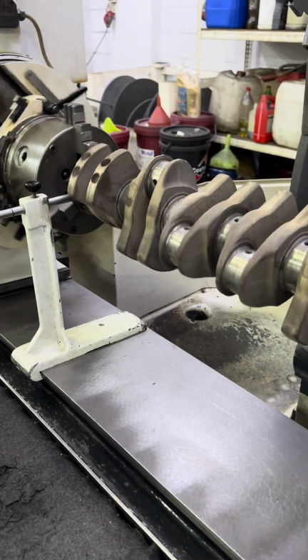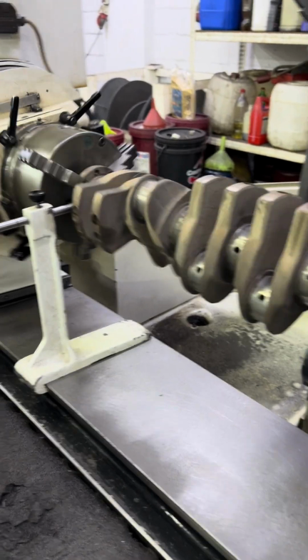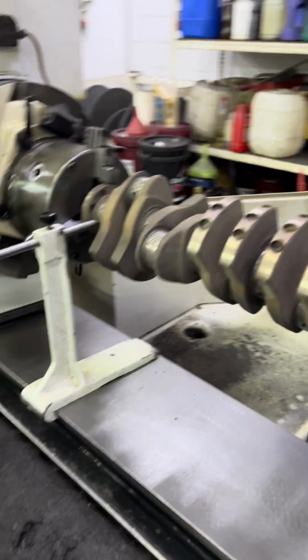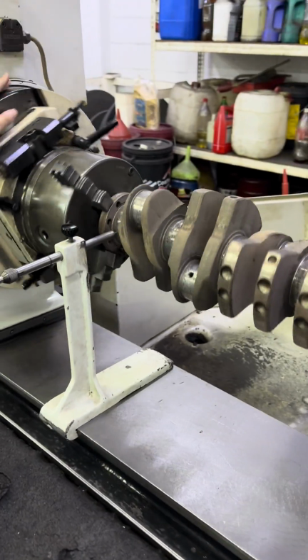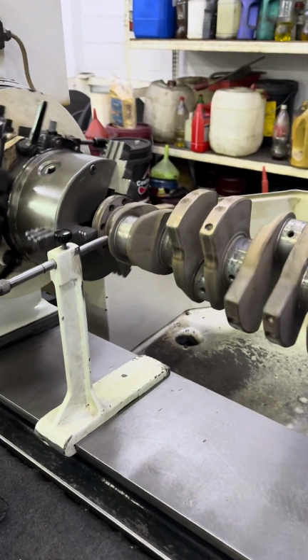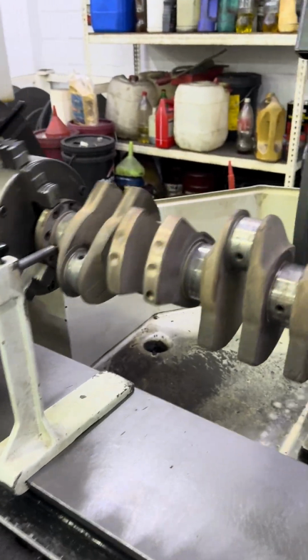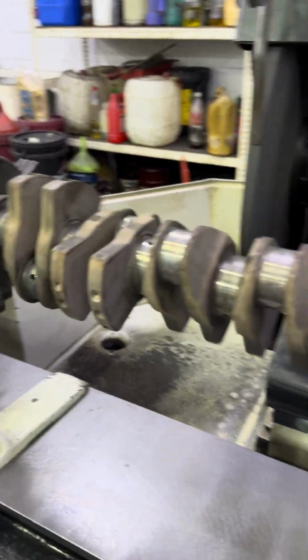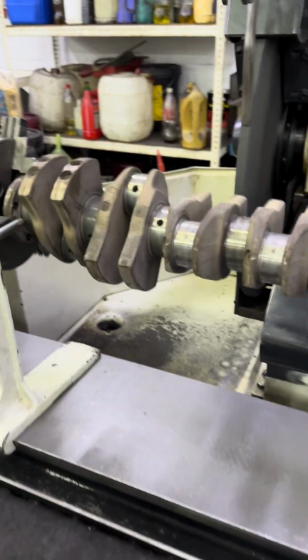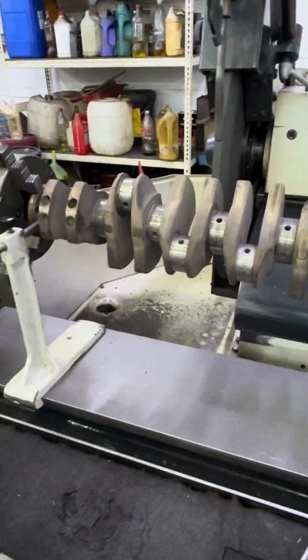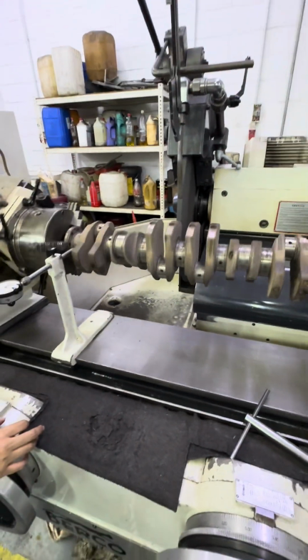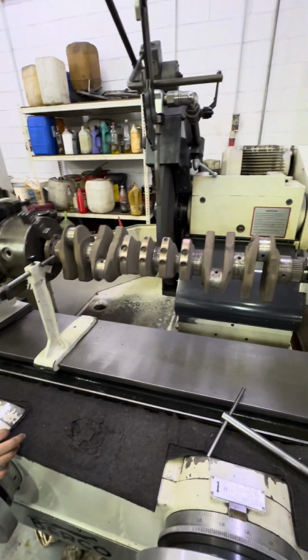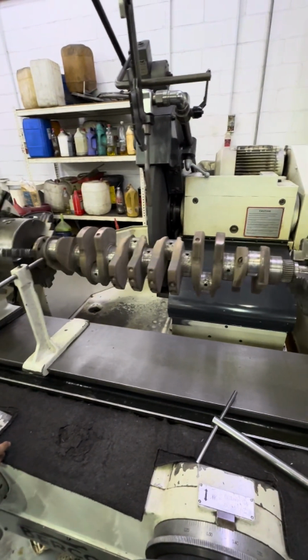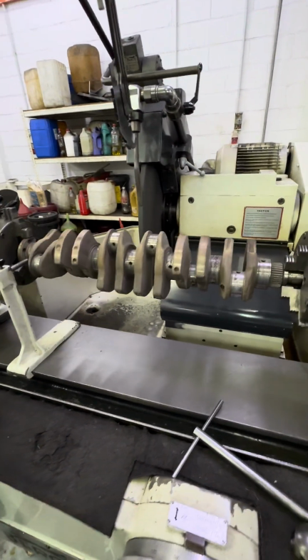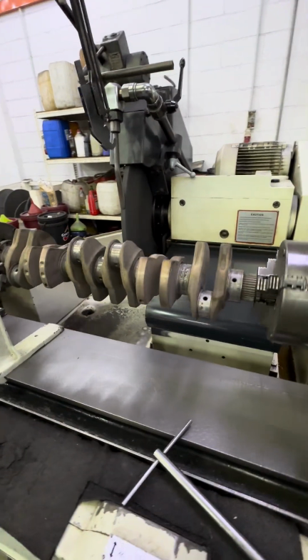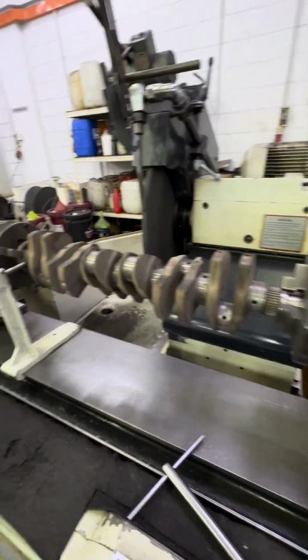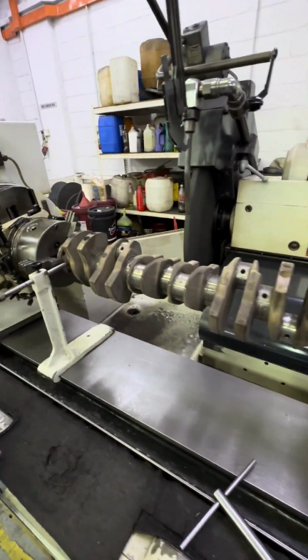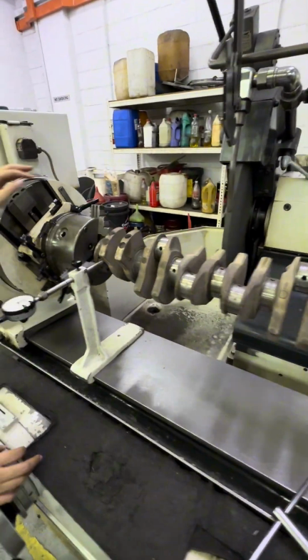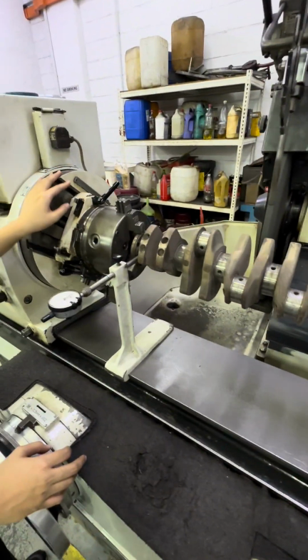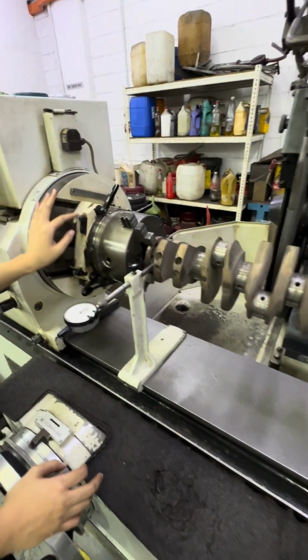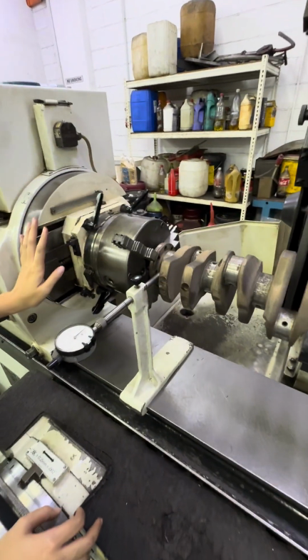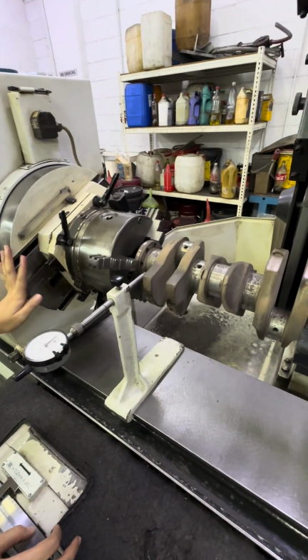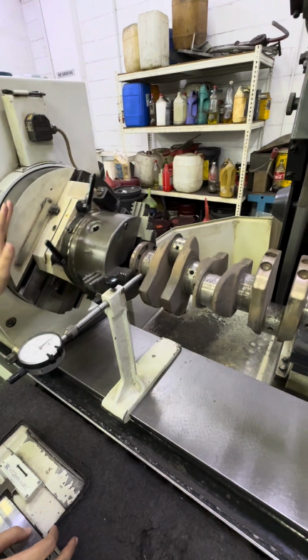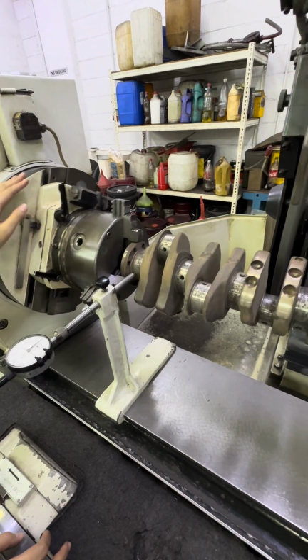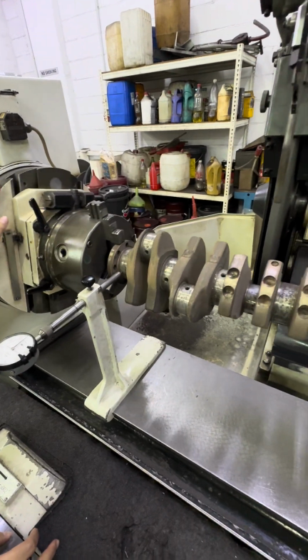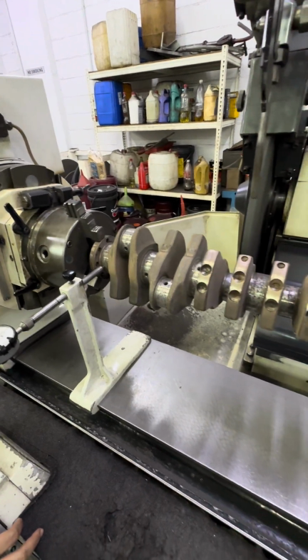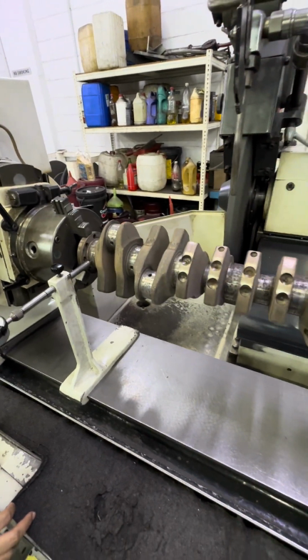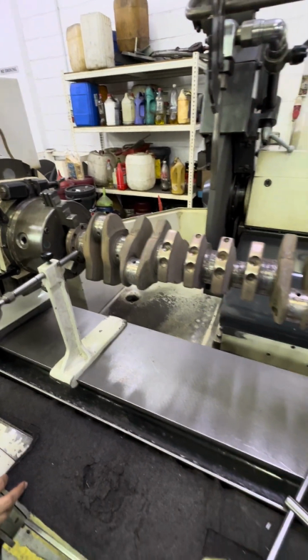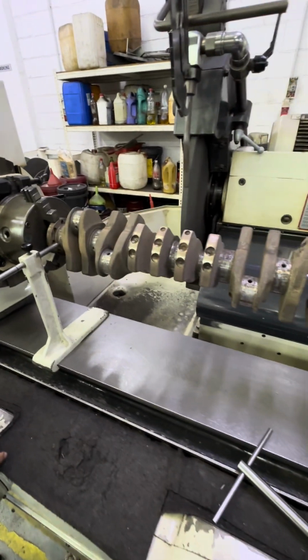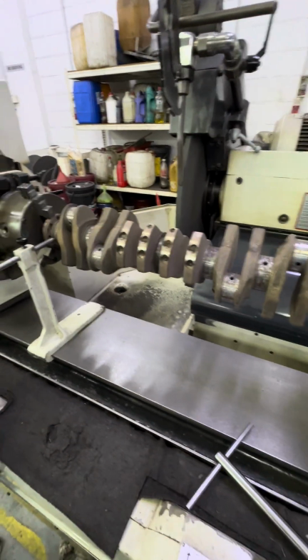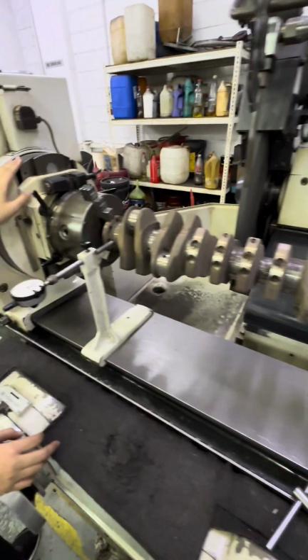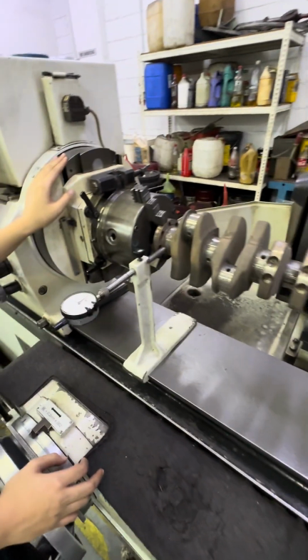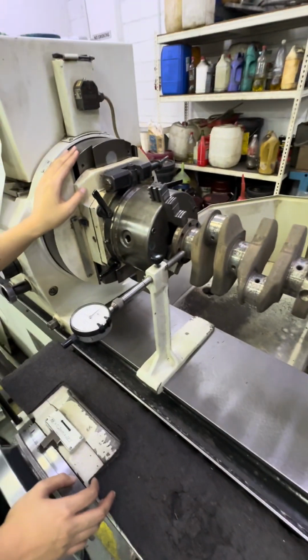Okay, this crank we have to grind - this is a Toyota 2GR-JZ. We need to grind this thing to oversize 0.25 main and conrod. Now we are going to align.